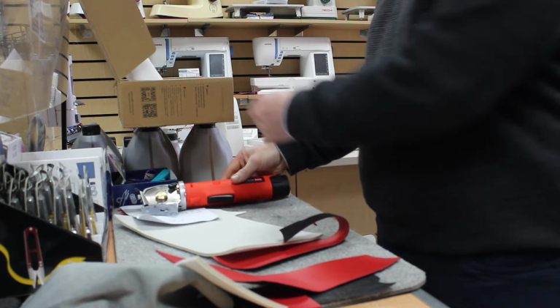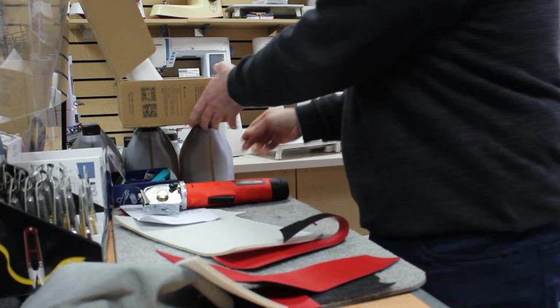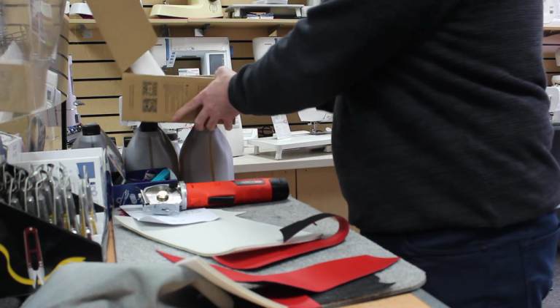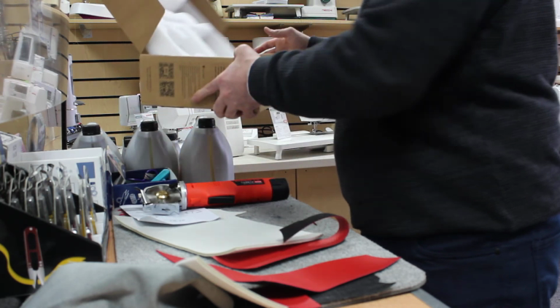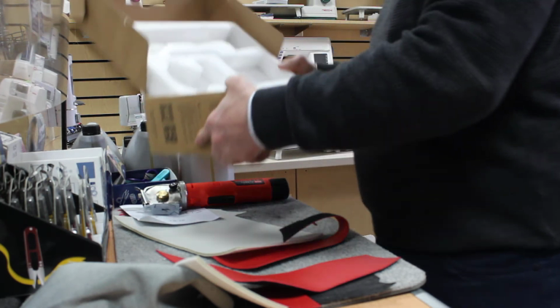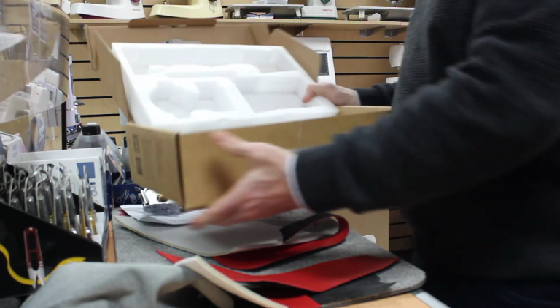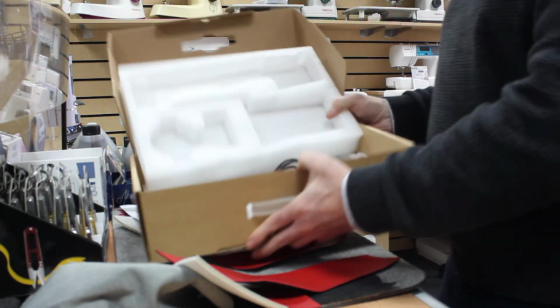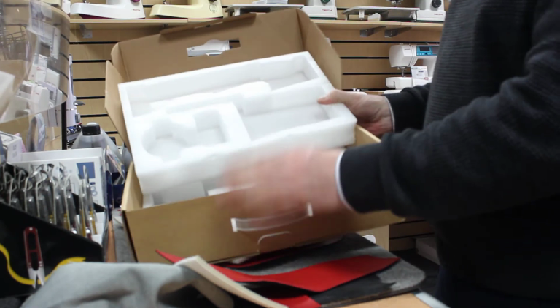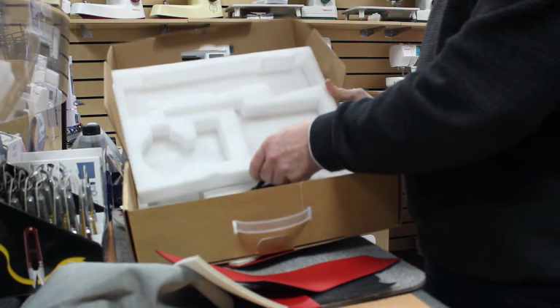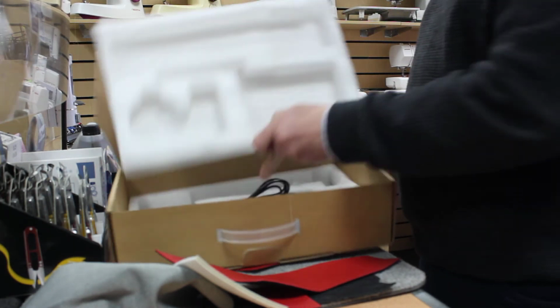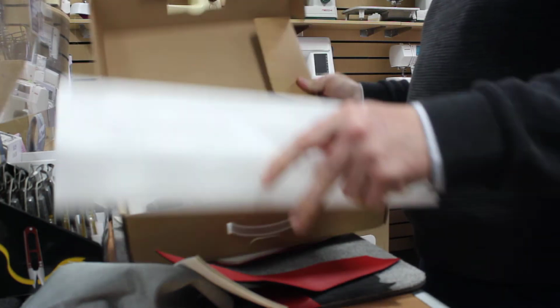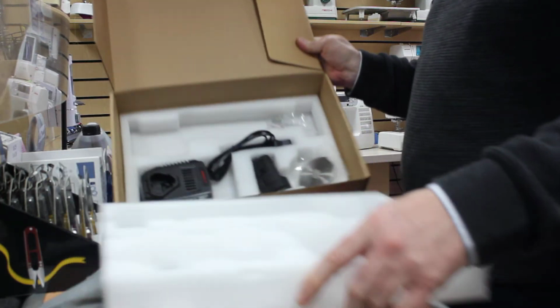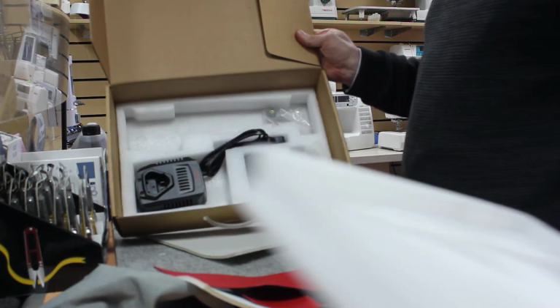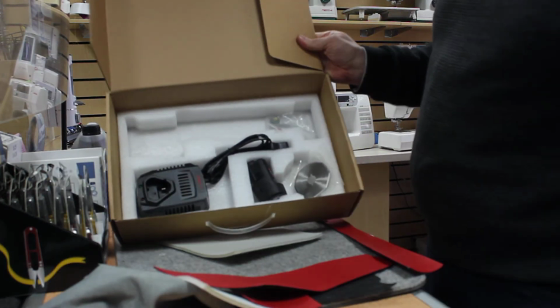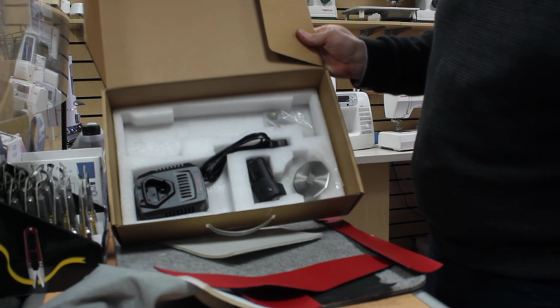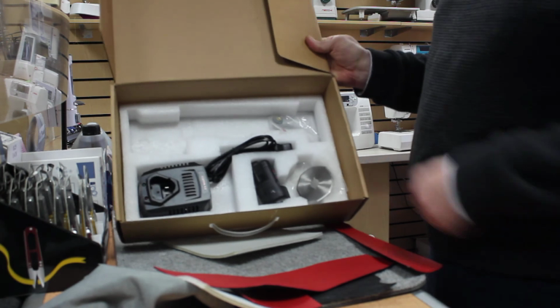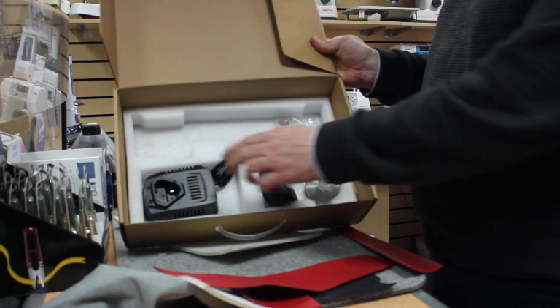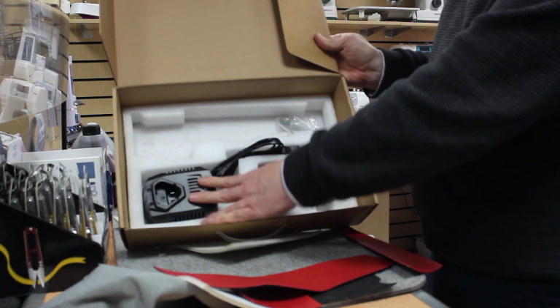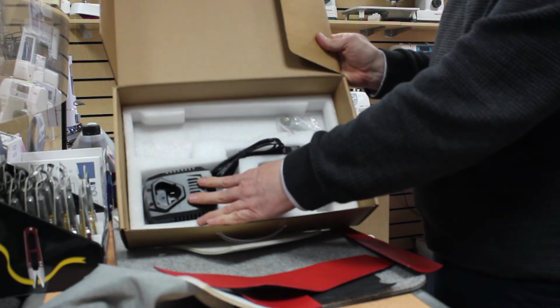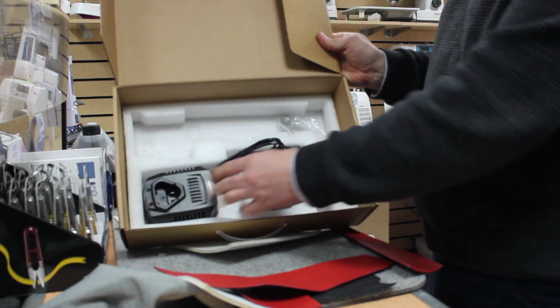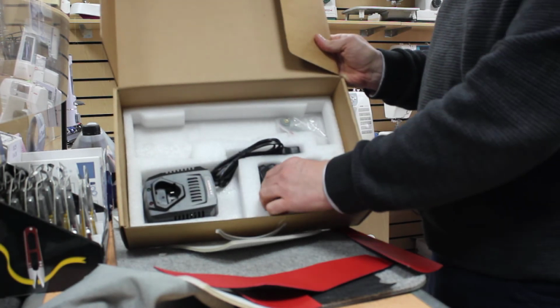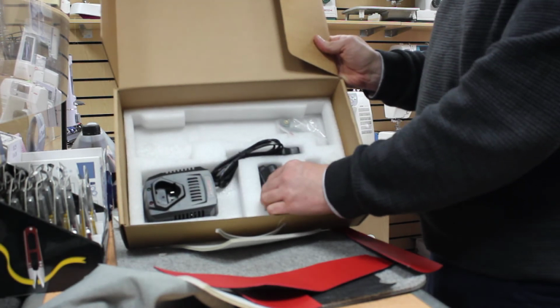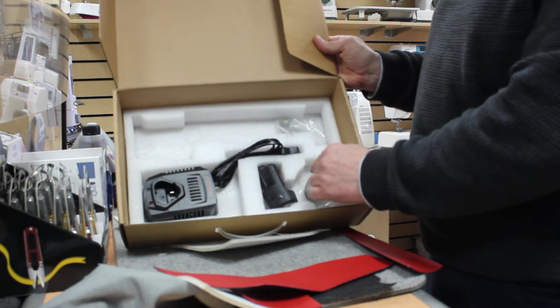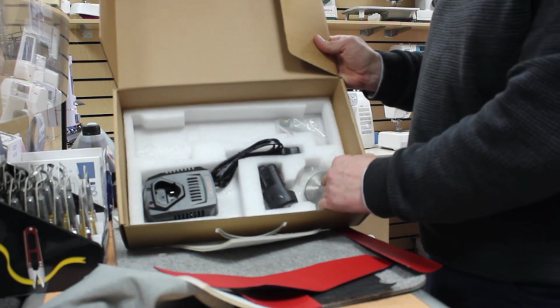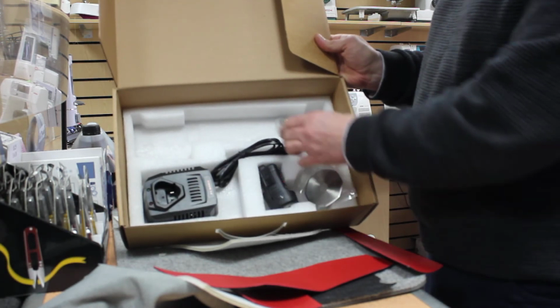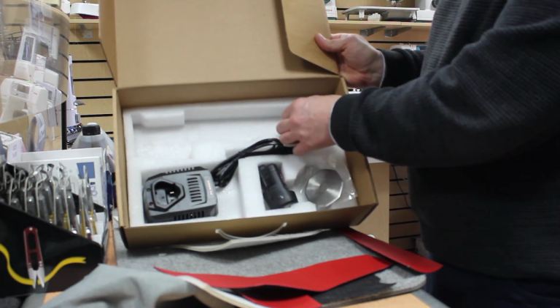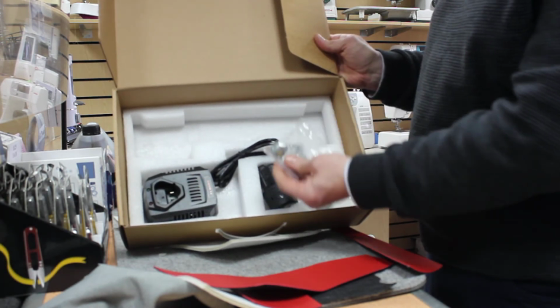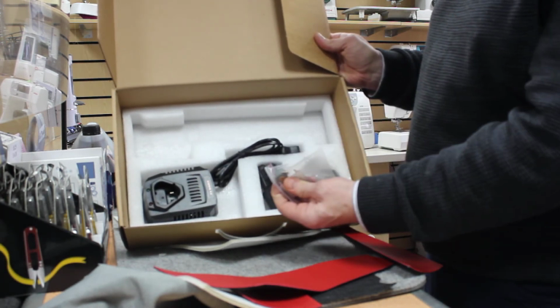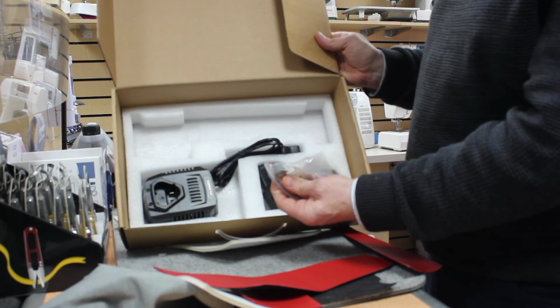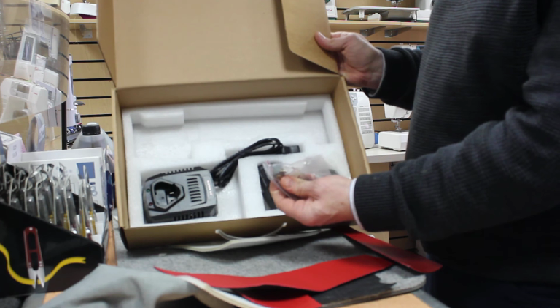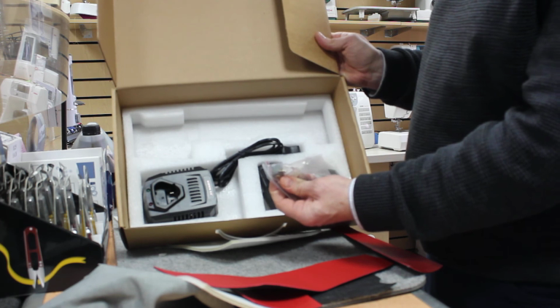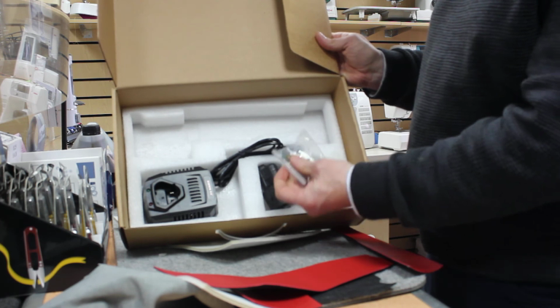This is what's inside the box. This is your charger, which is obviously designed to charge the battery. You also get a spare battery, a spare blade, and a spare stone for when the original gets worn out.